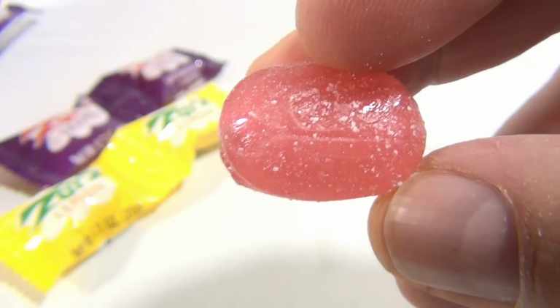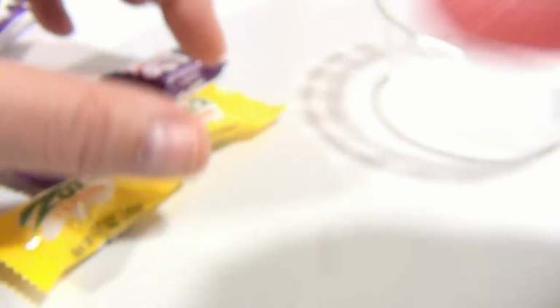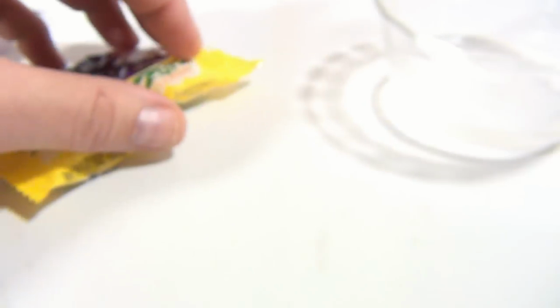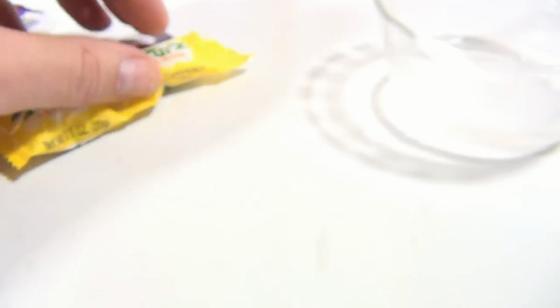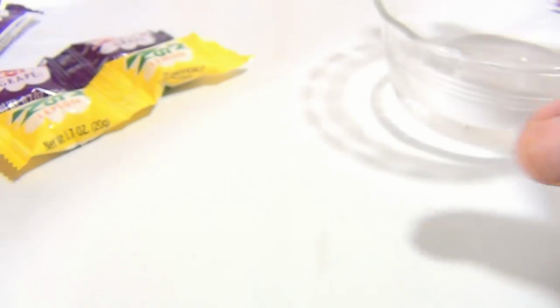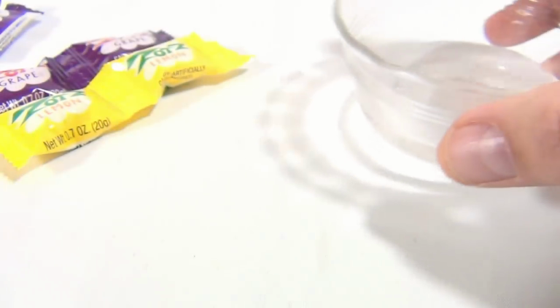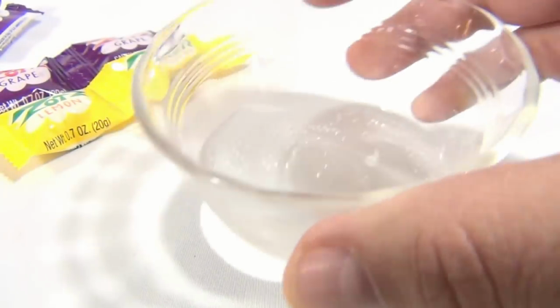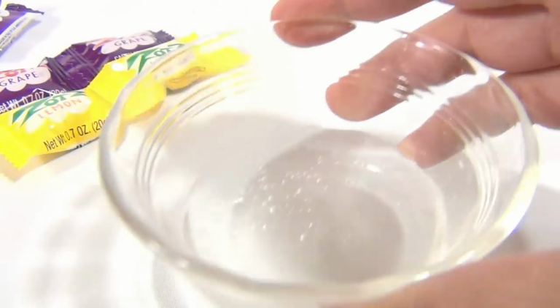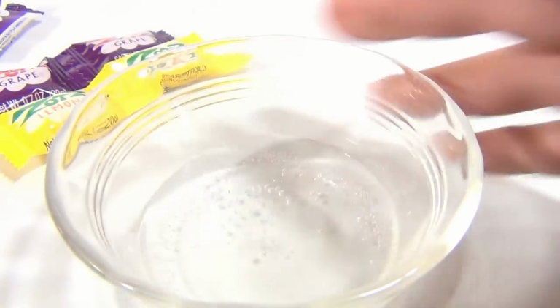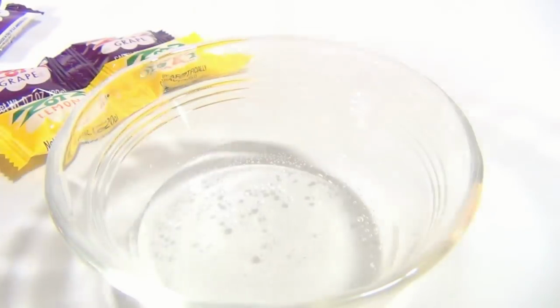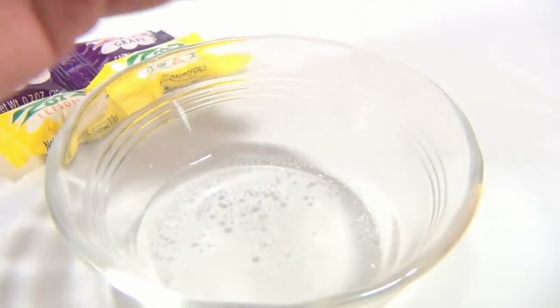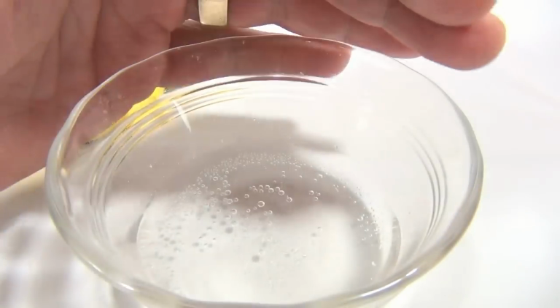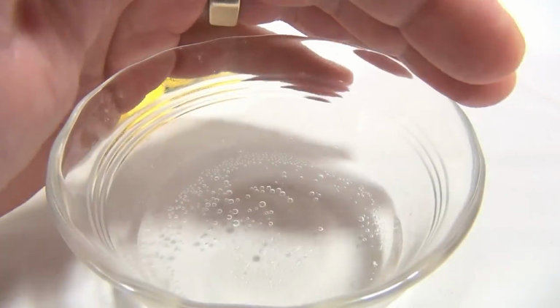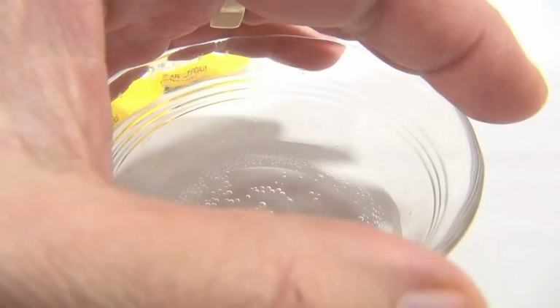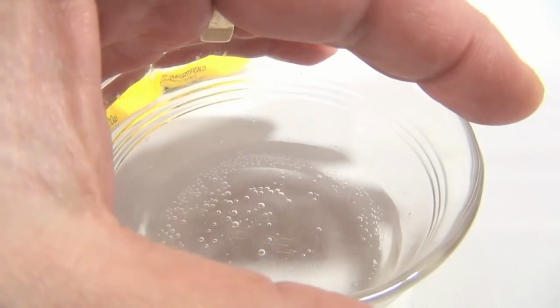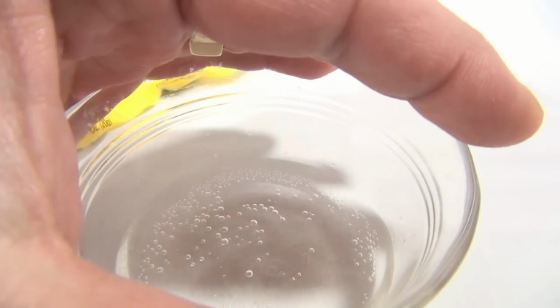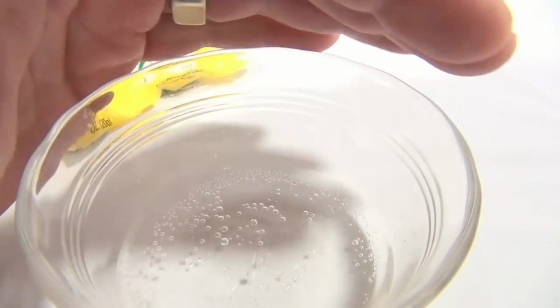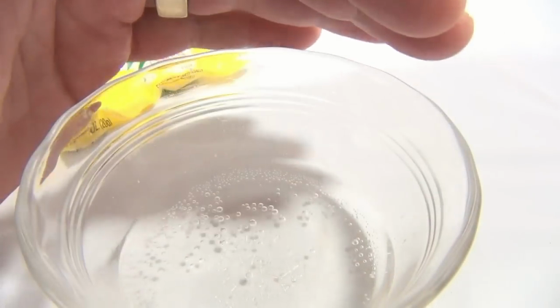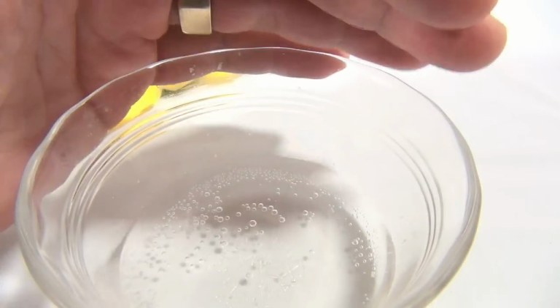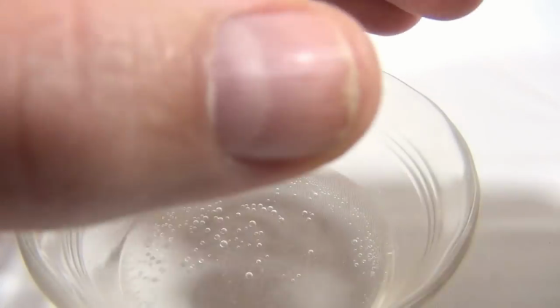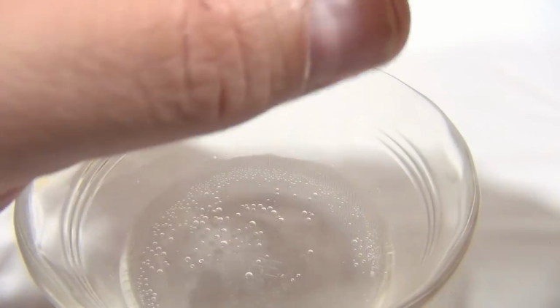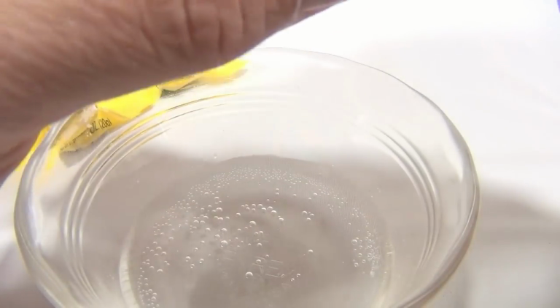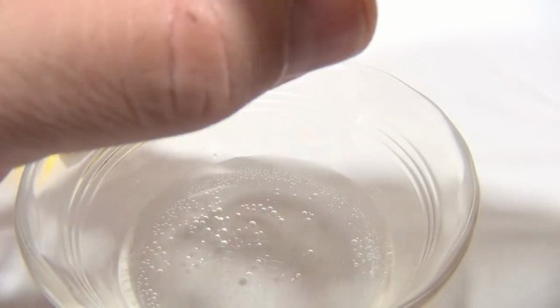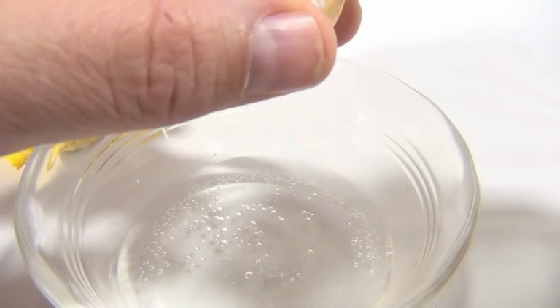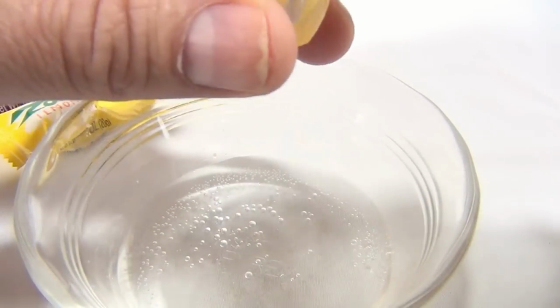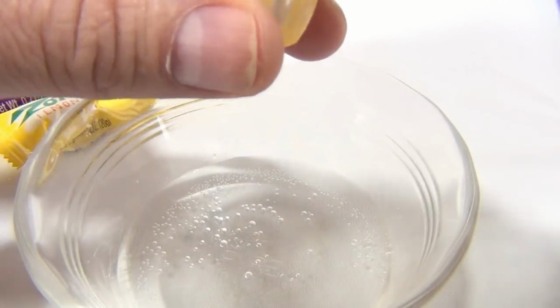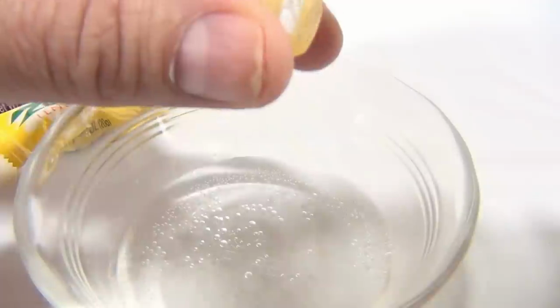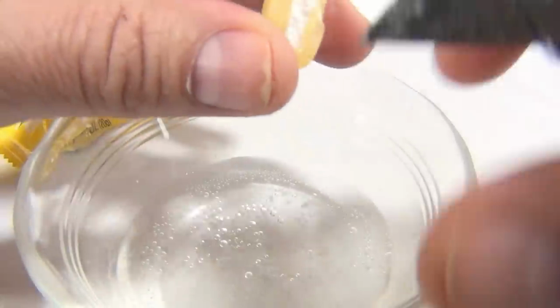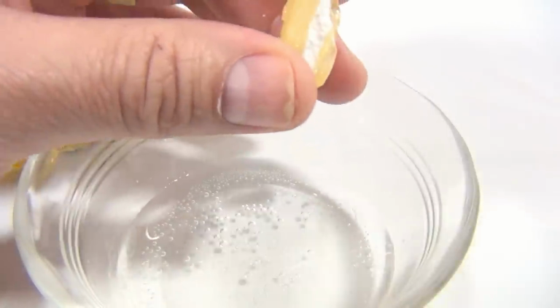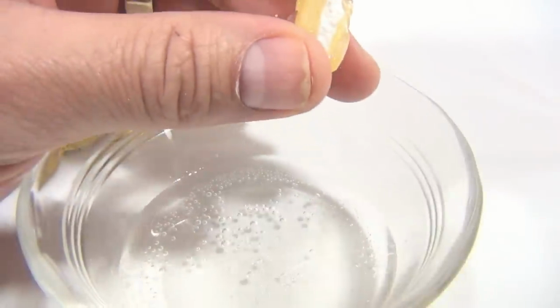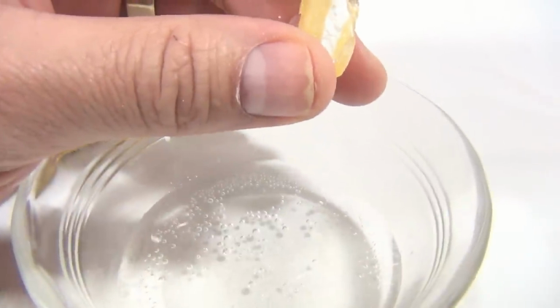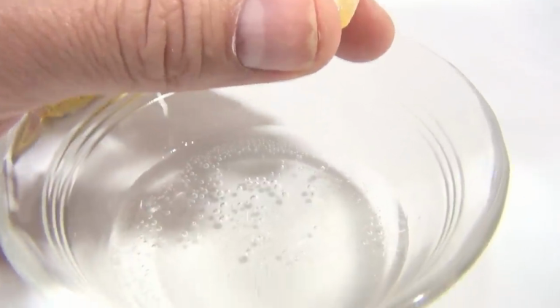Let me bring in — I got a little bowl of water here. Kind of got a shield on the light so you can see the fizzing action, because it works better. So we're gonna get you in close here, real tight.